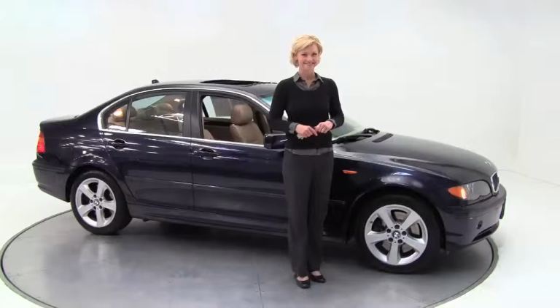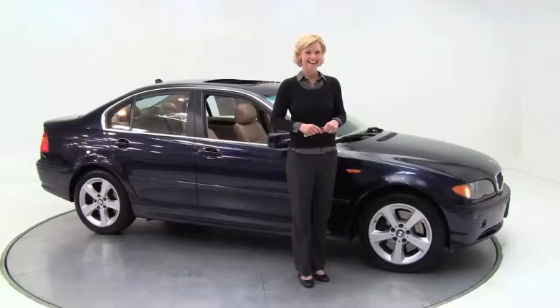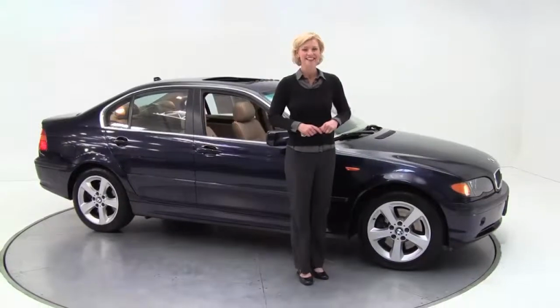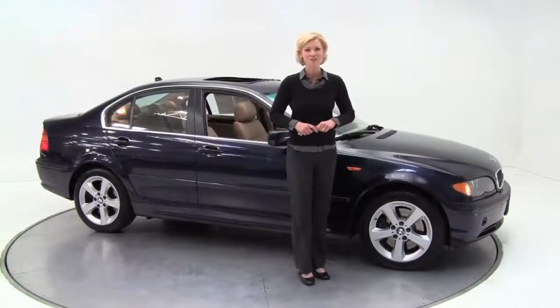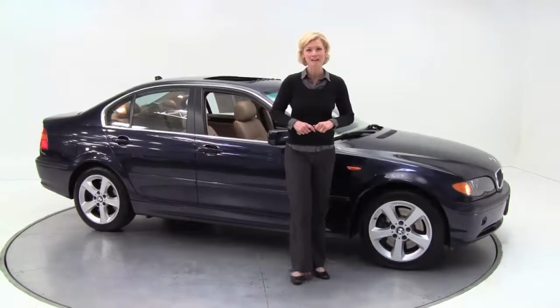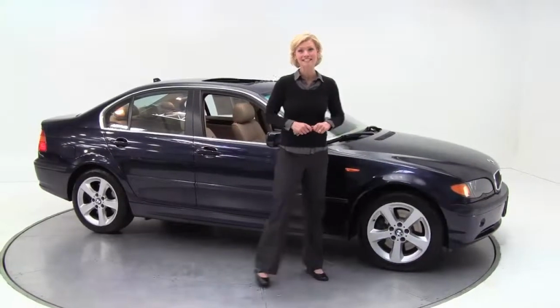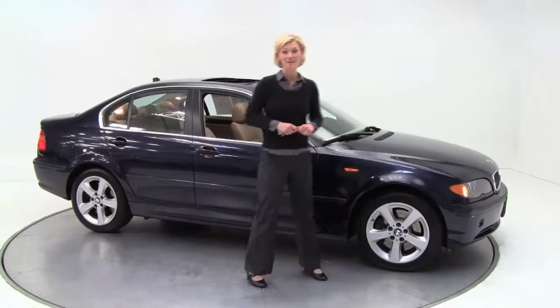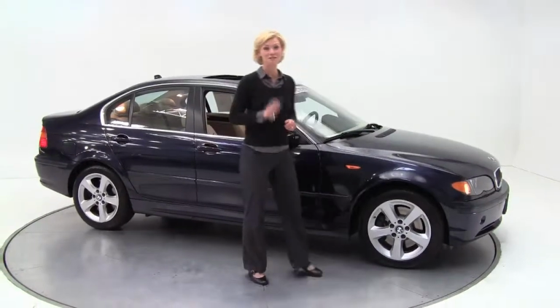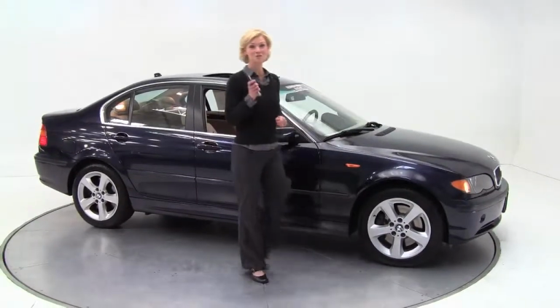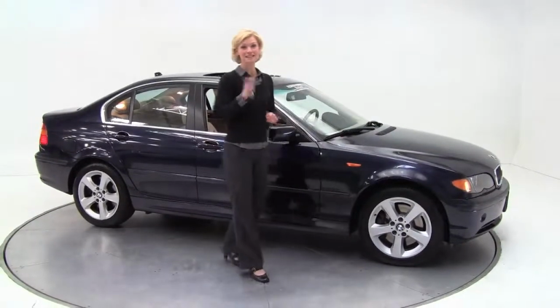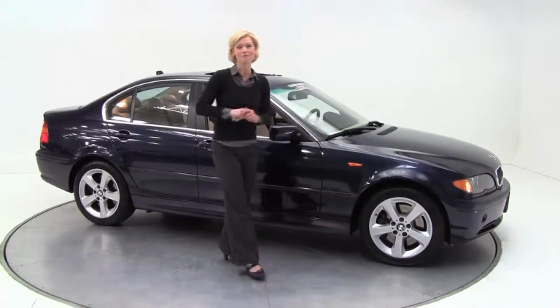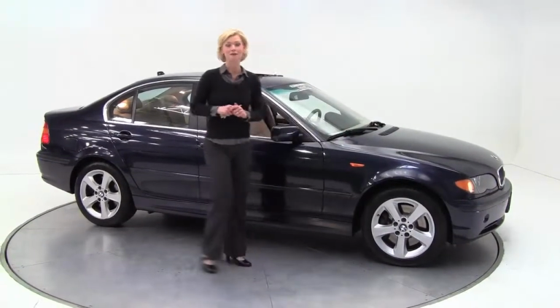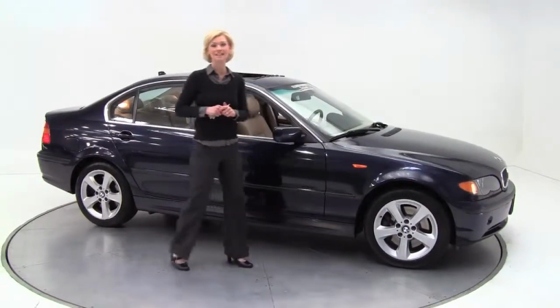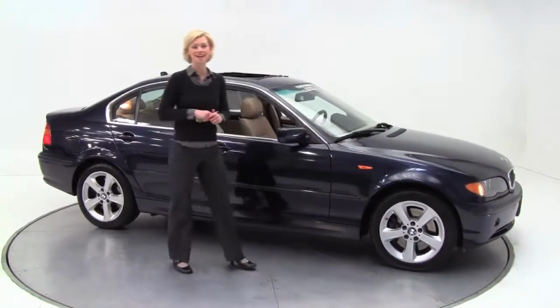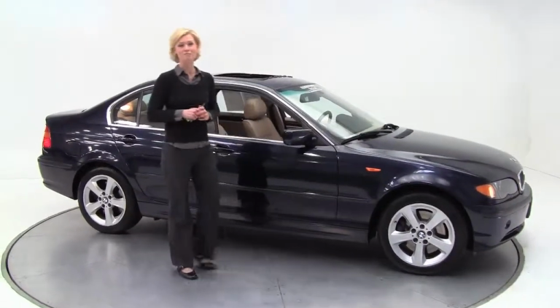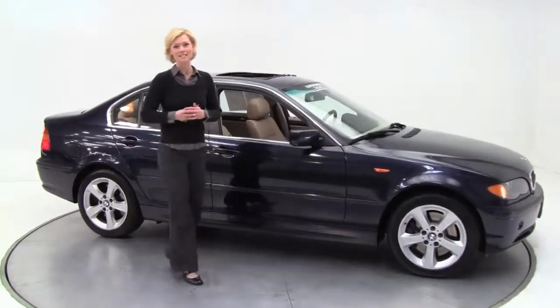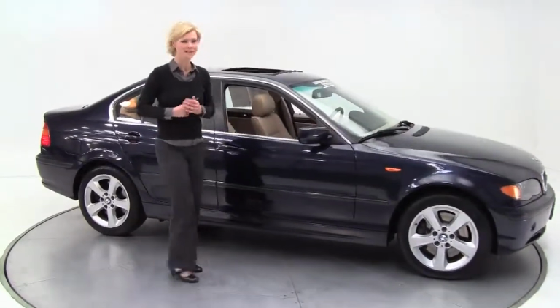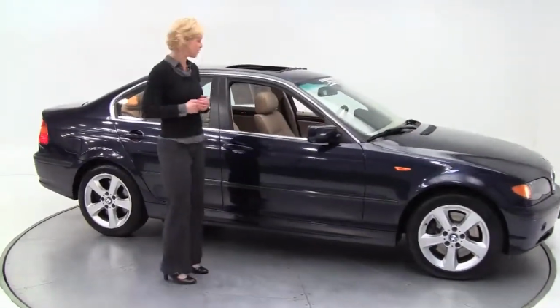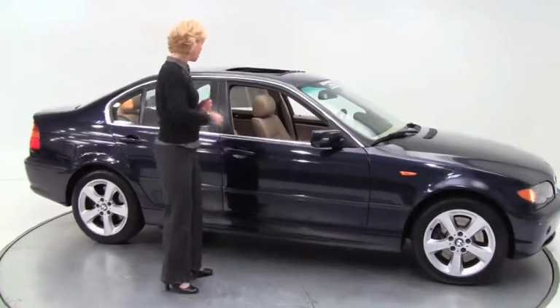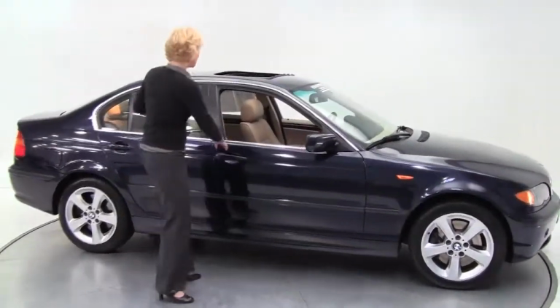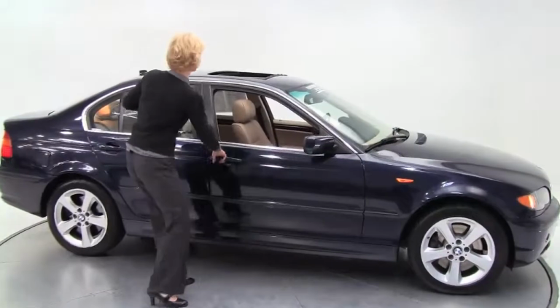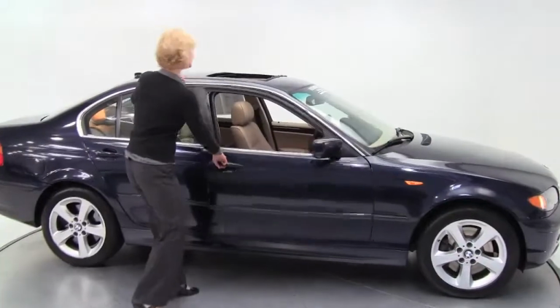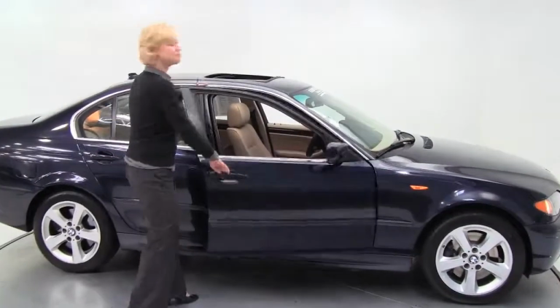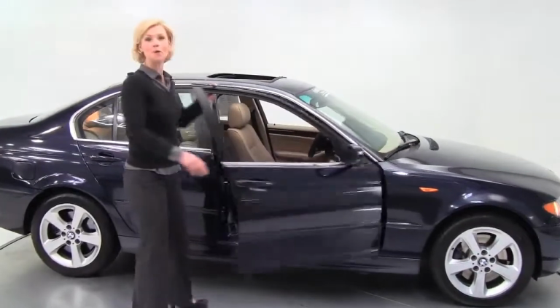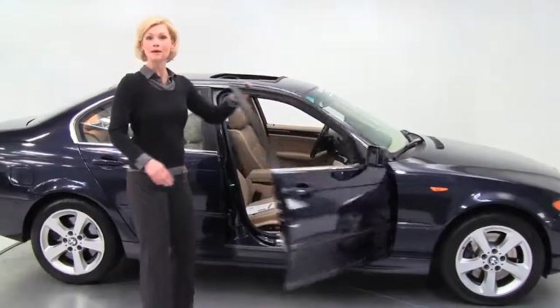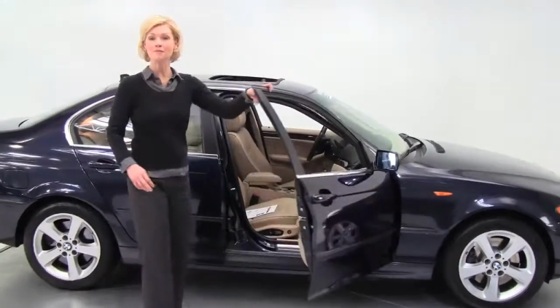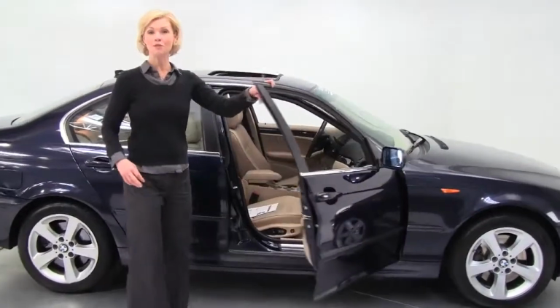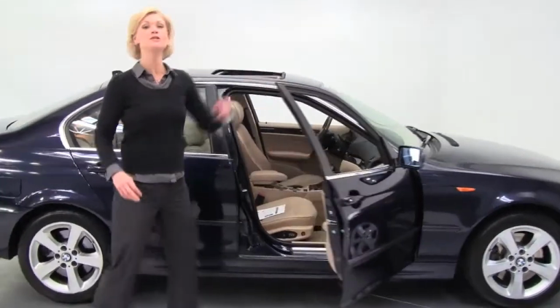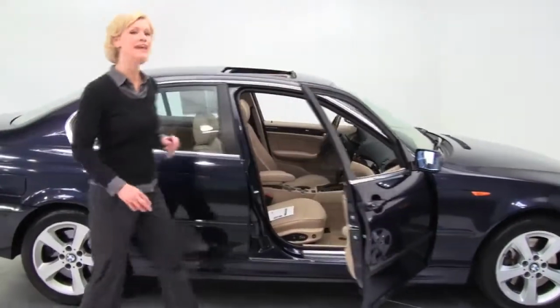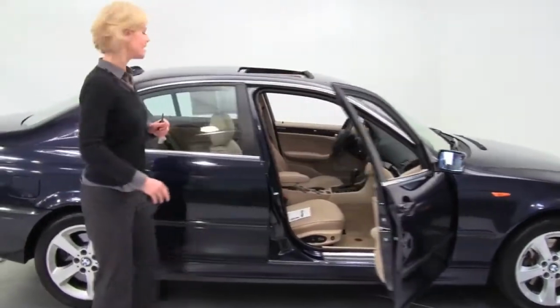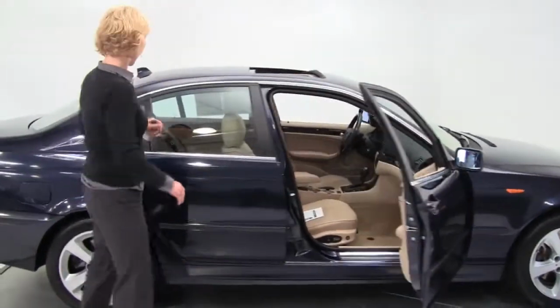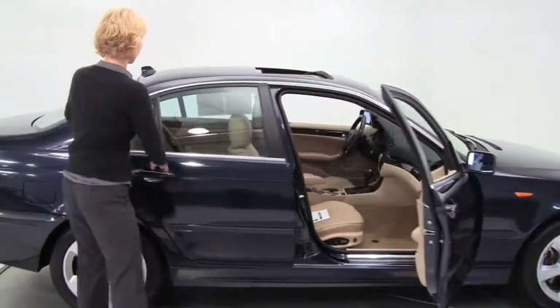Hello there everybody, this is Erin coming to you once again from Feldman Nissan, Bloomington, Minnesota with the 2004 BMW 328xi.